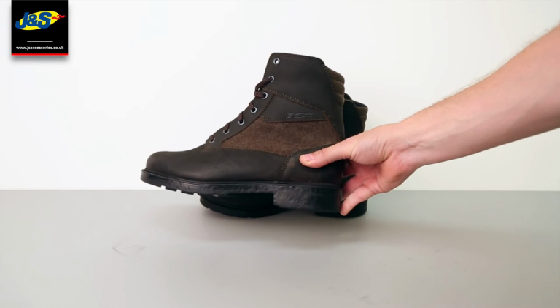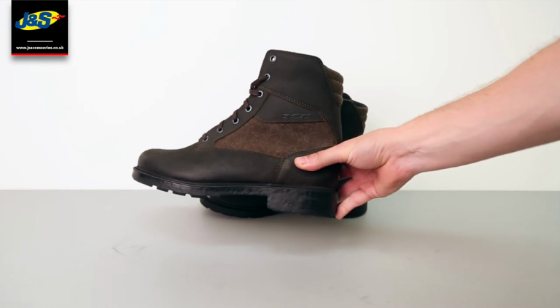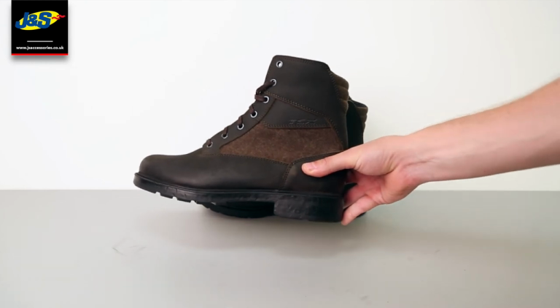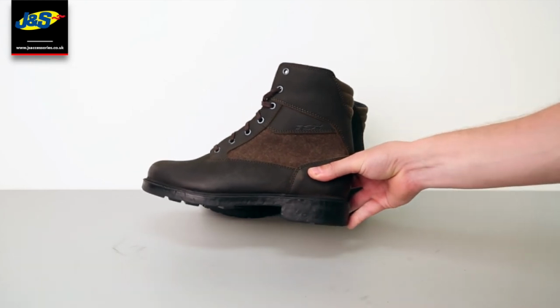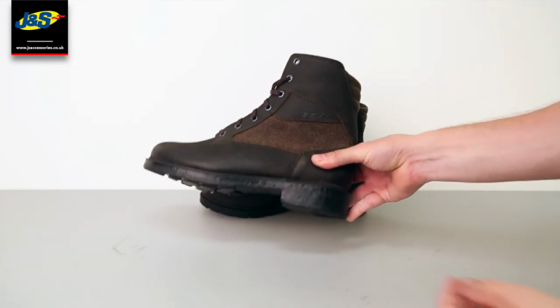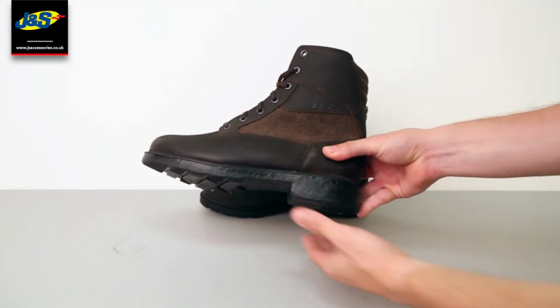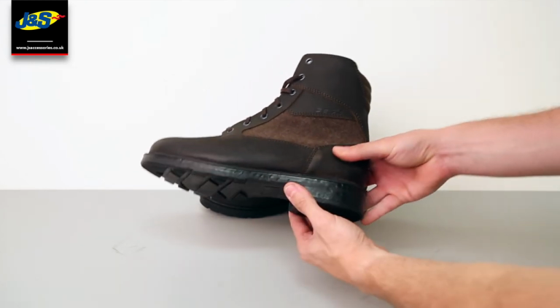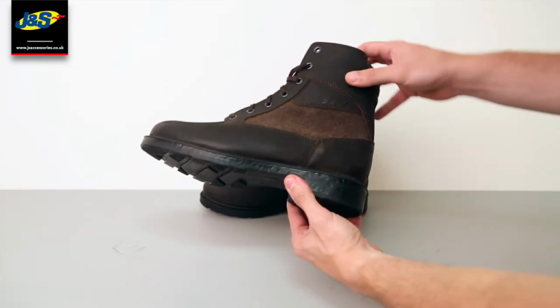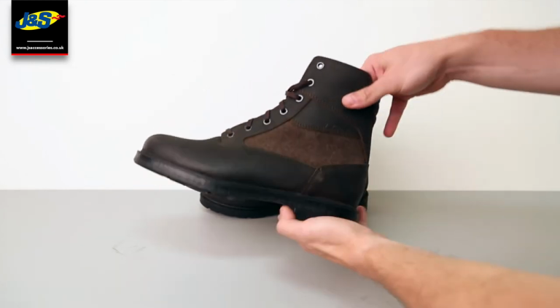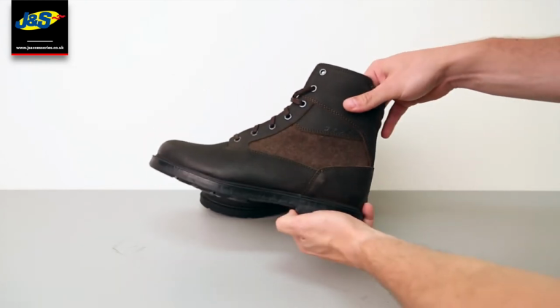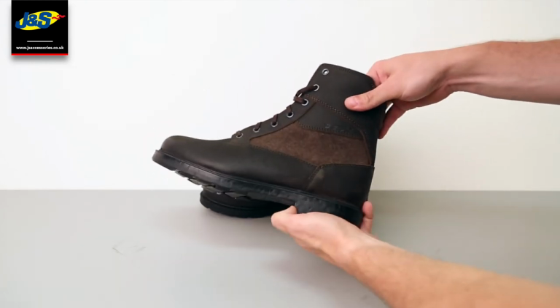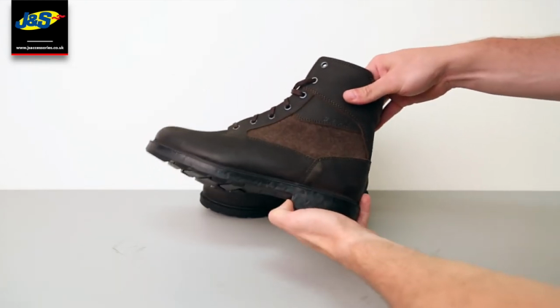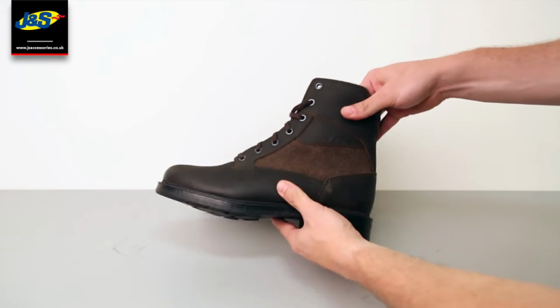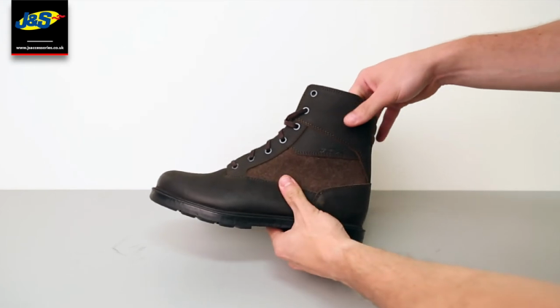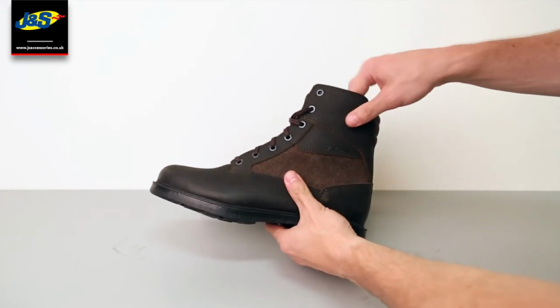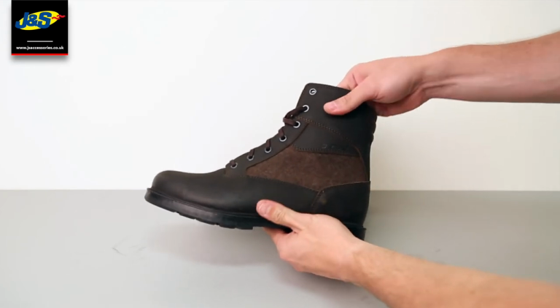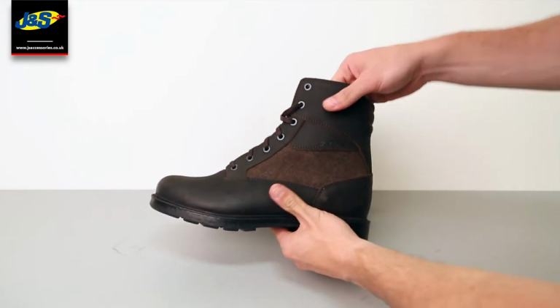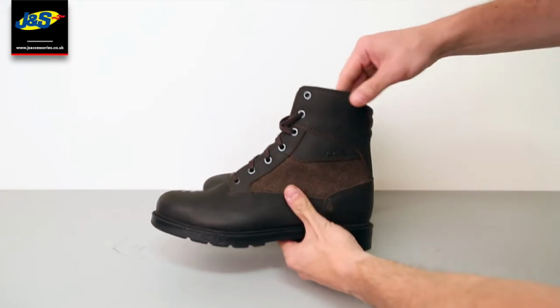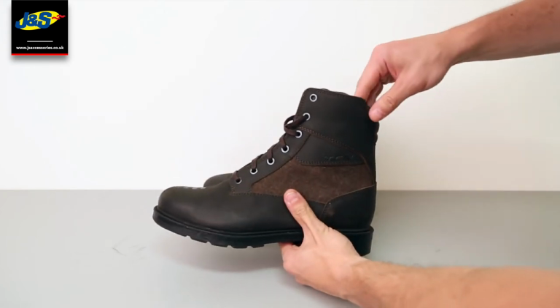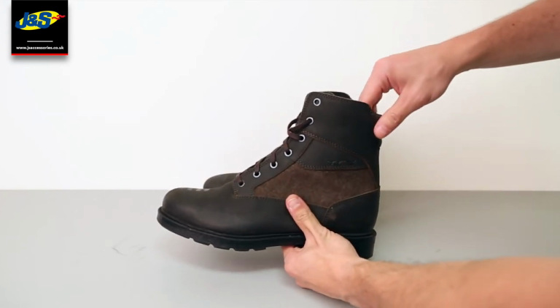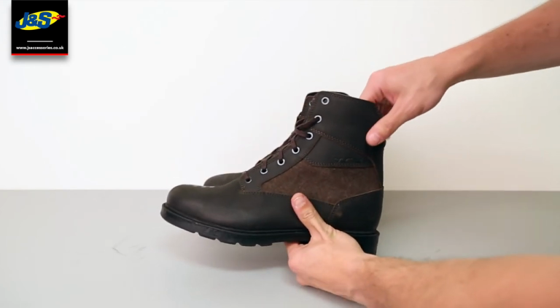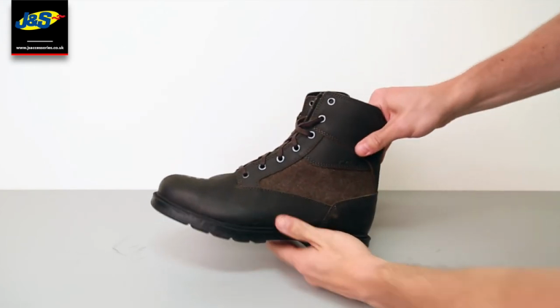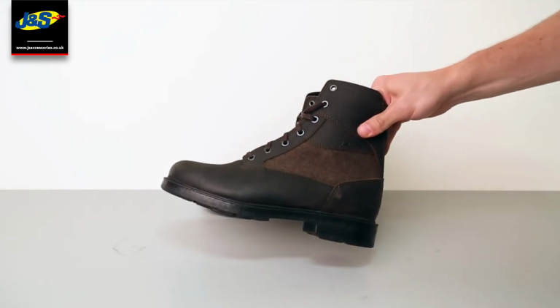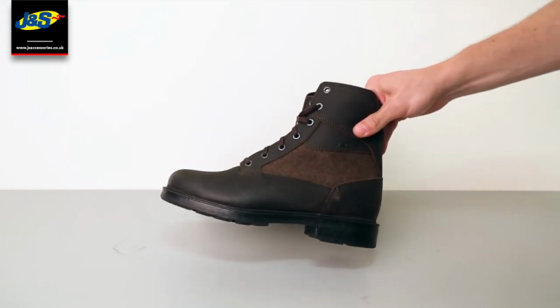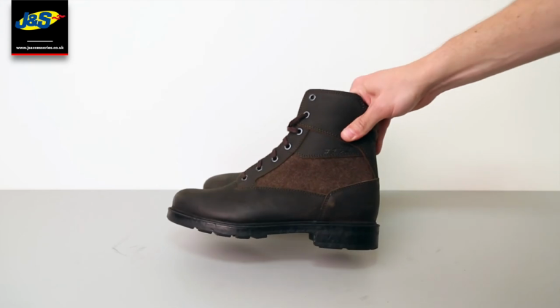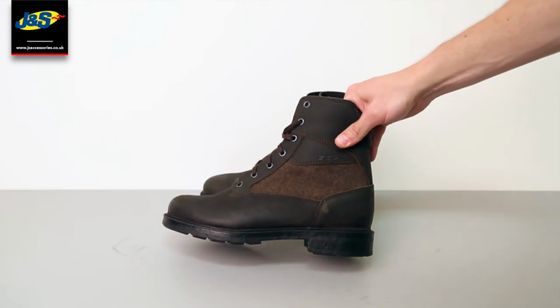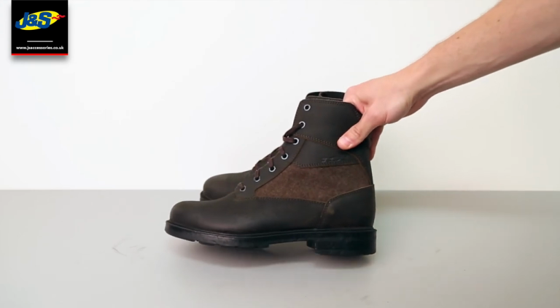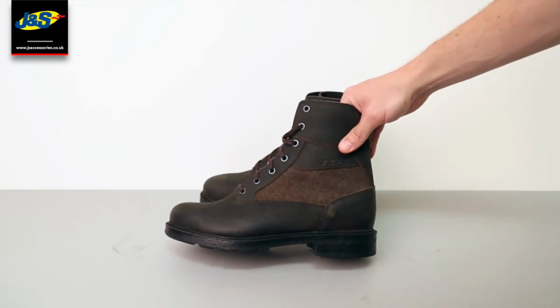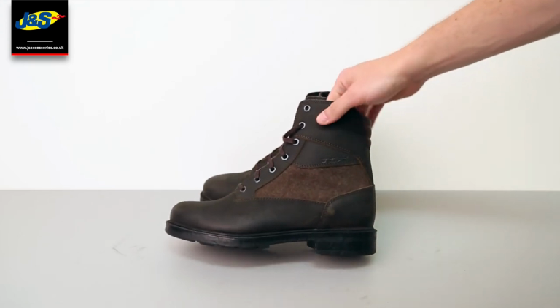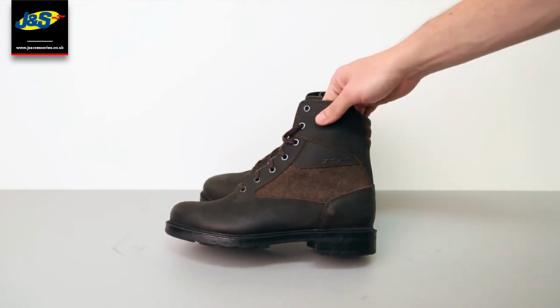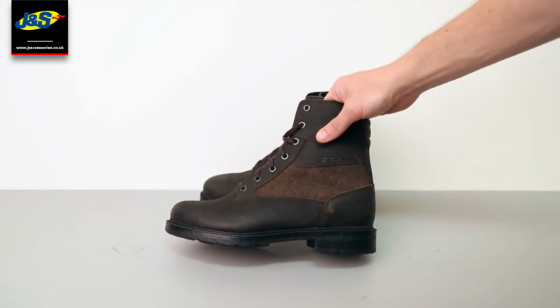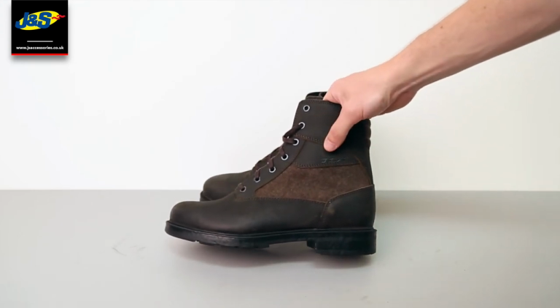Overall, a fantastic boot for on and off the bike. You could wear these casually as well as on the bike. They're at an affordable price point and they're in the sale at the moment at J&S, so grab yourself a bargain.